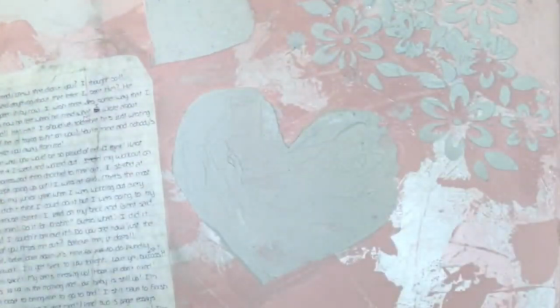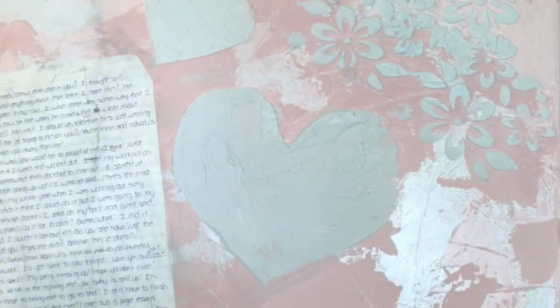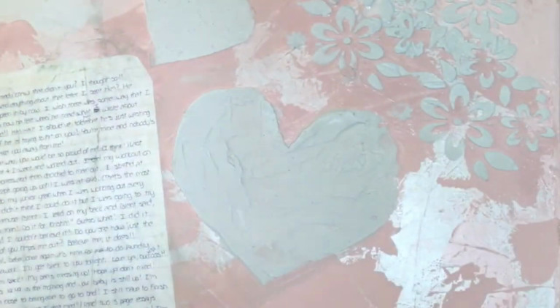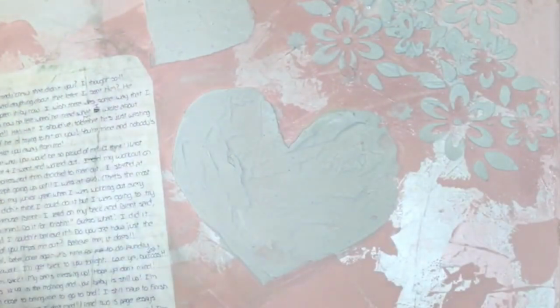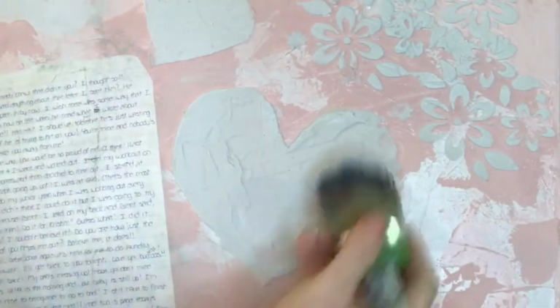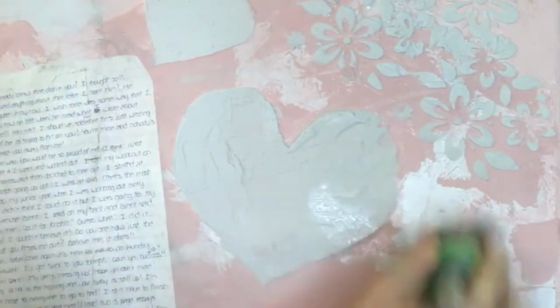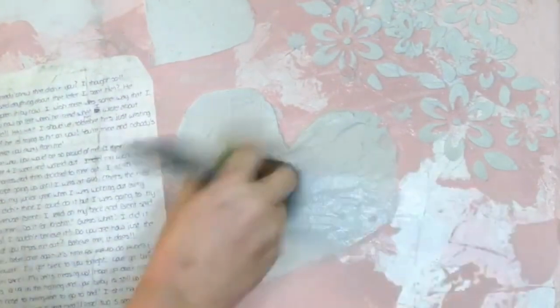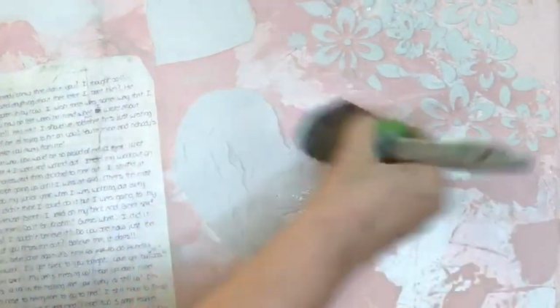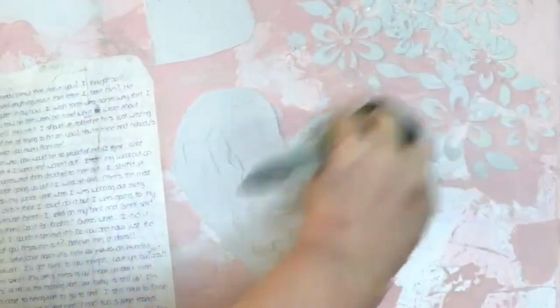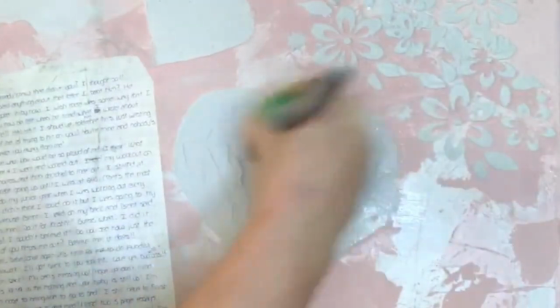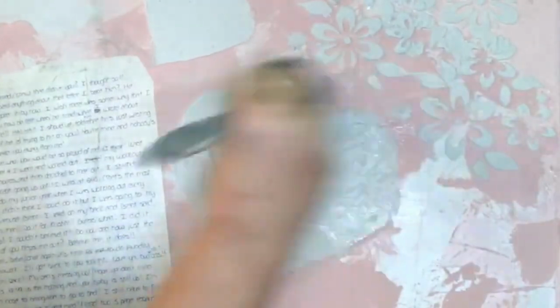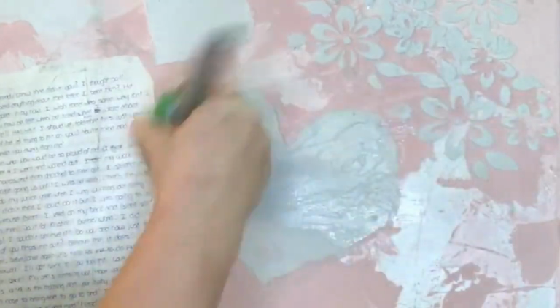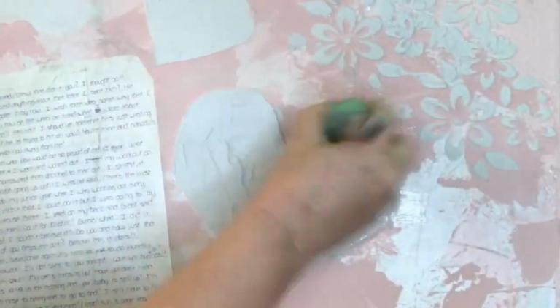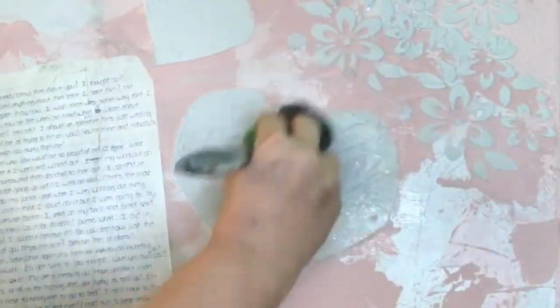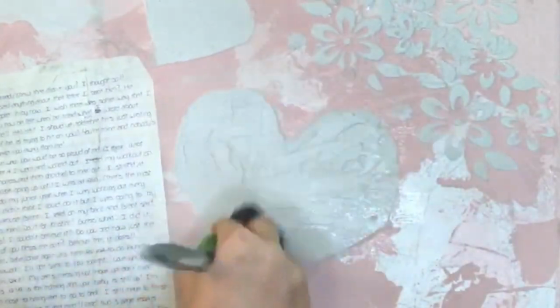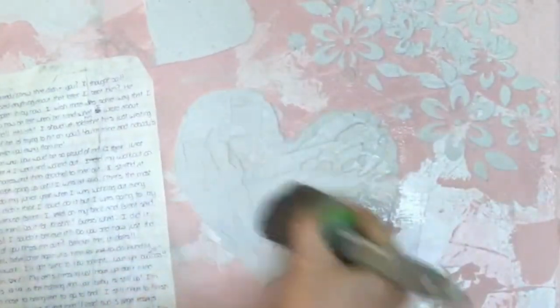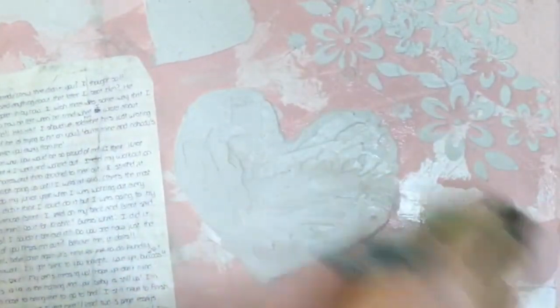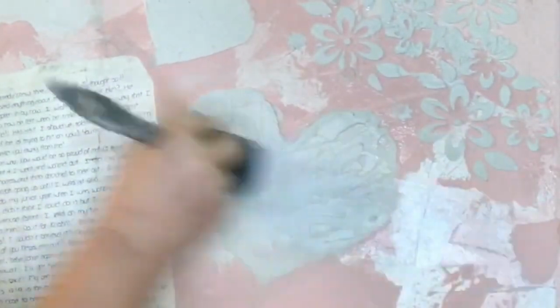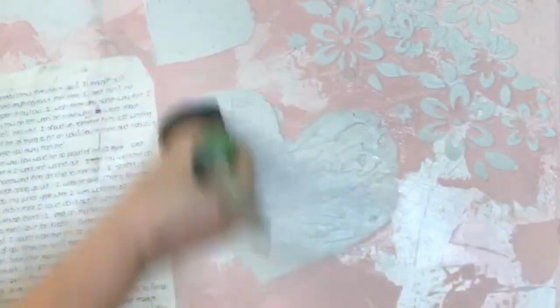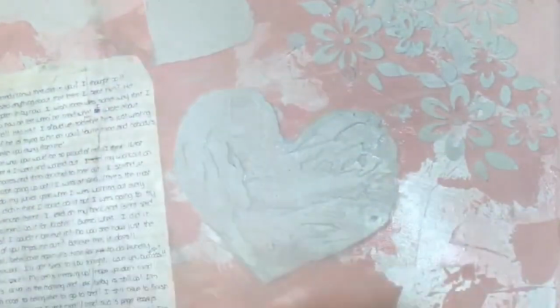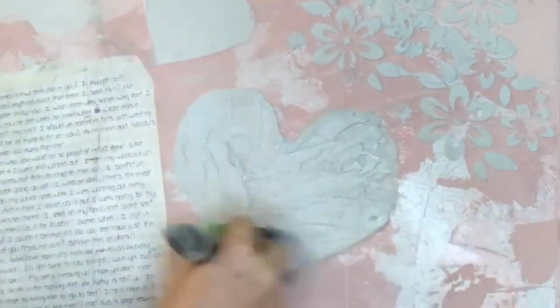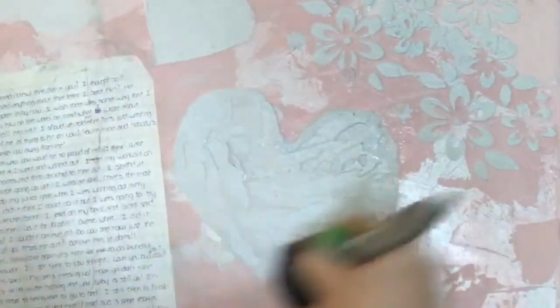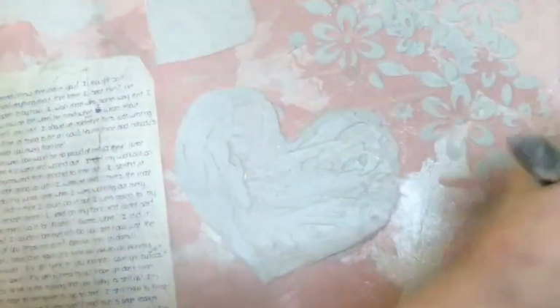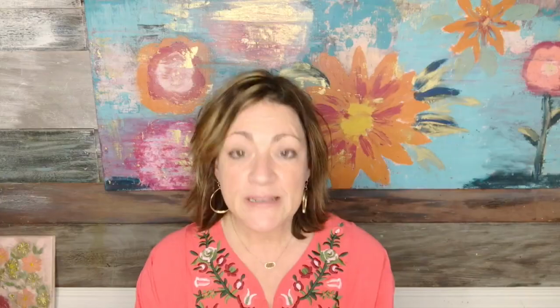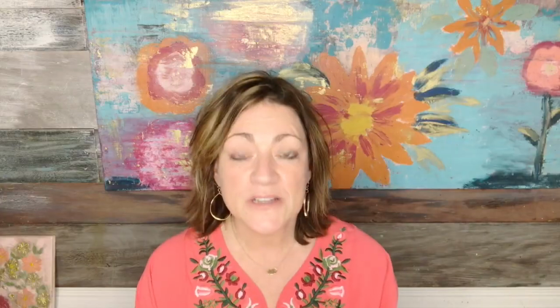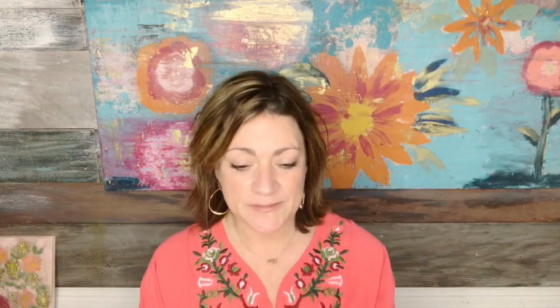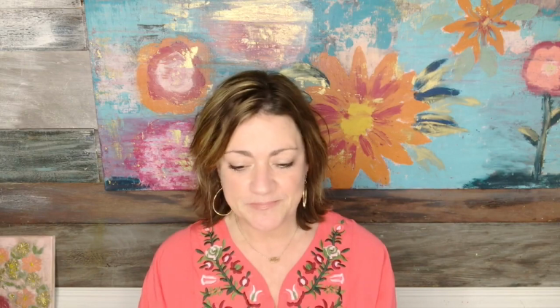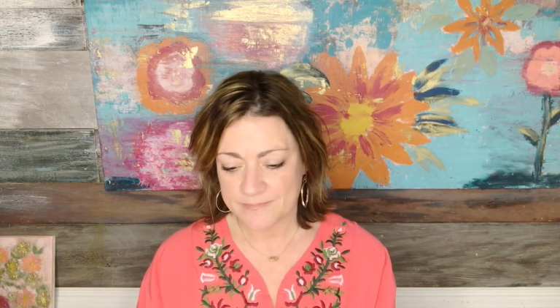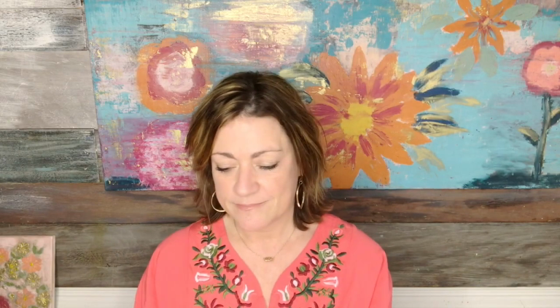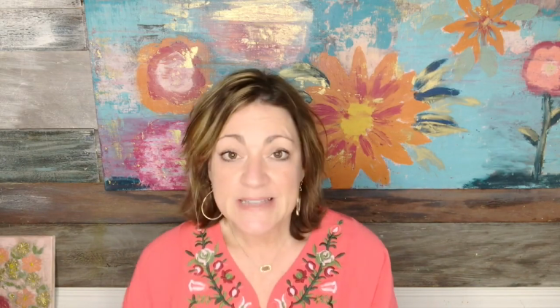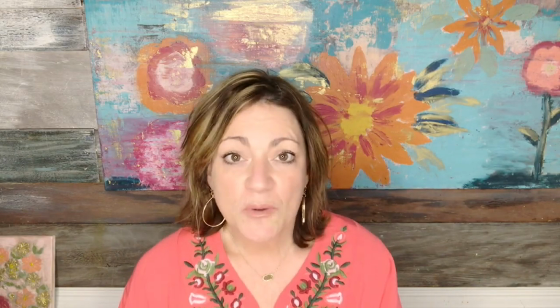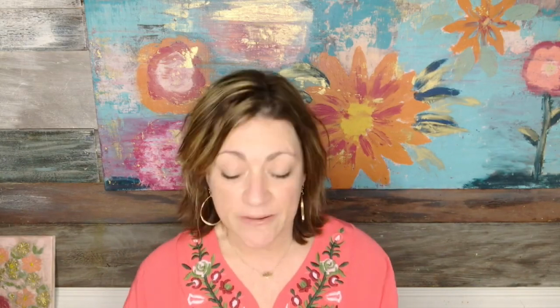Clear wax or a liquid patina topcoat will both seal it. Here's the letter — it's the actual letter.